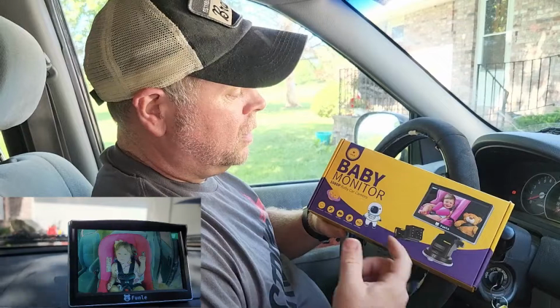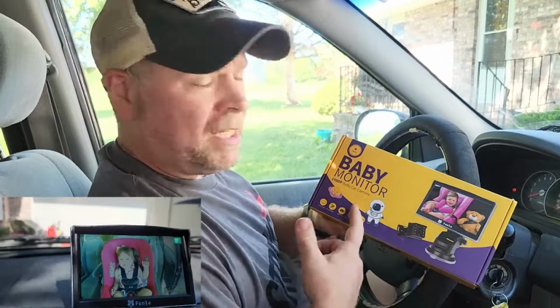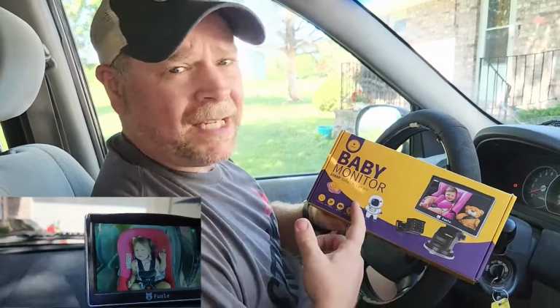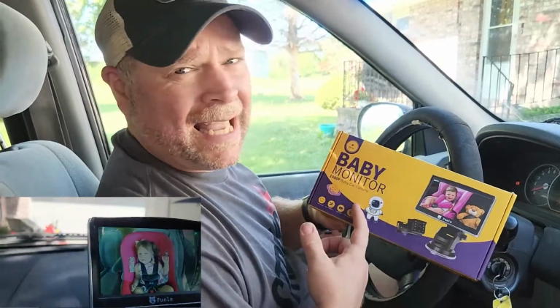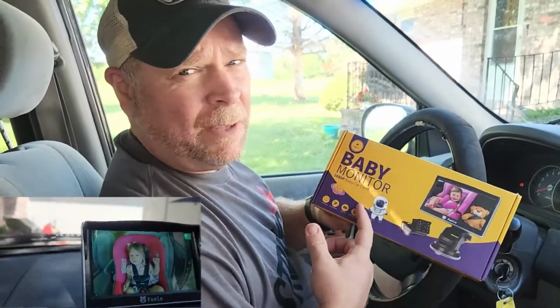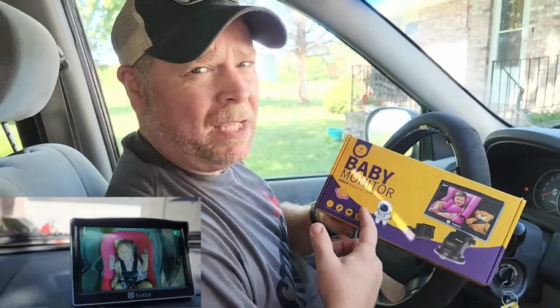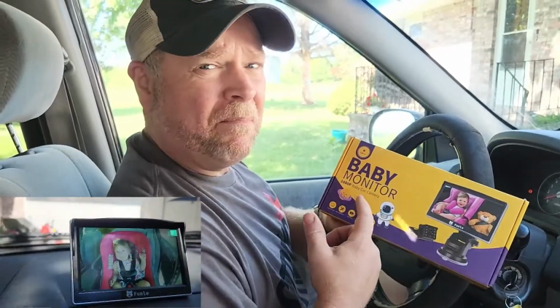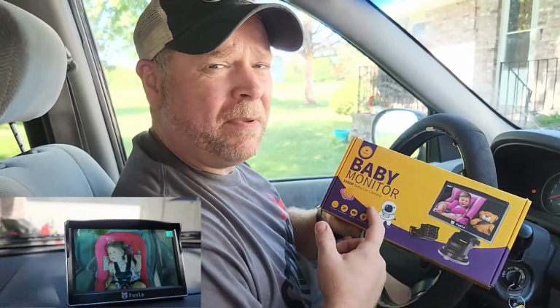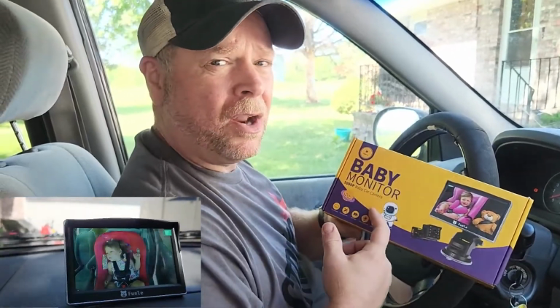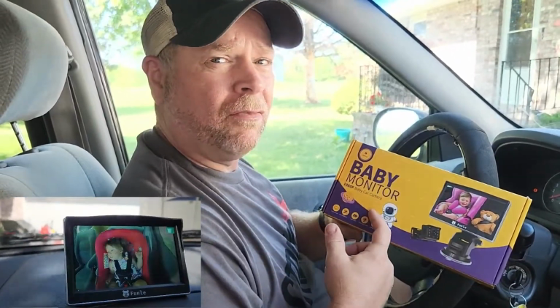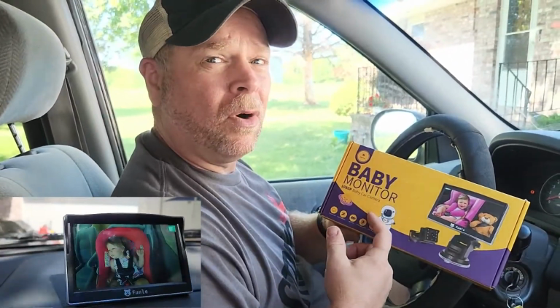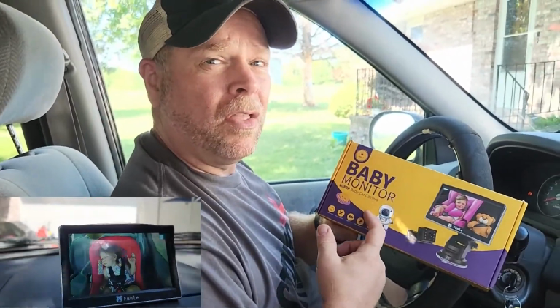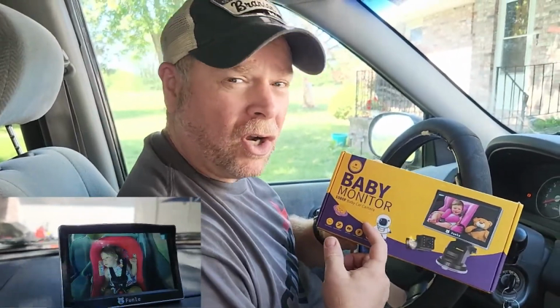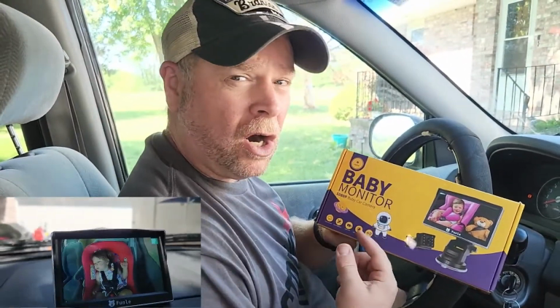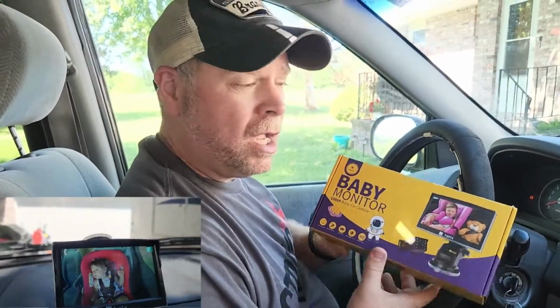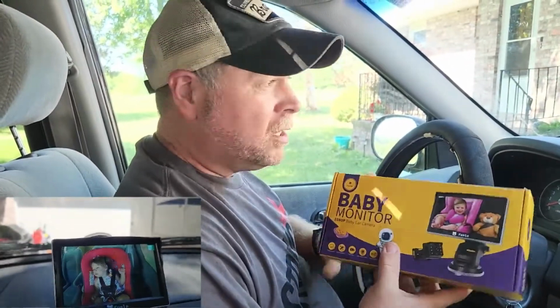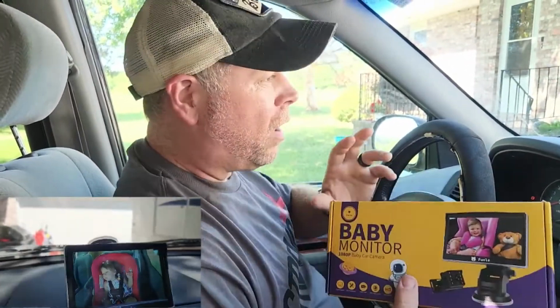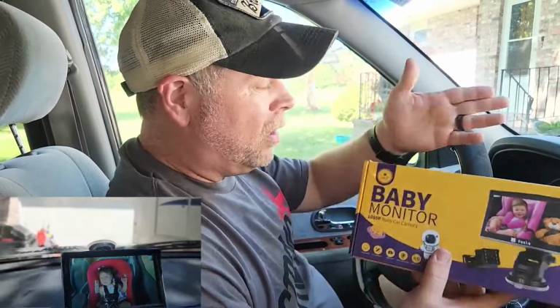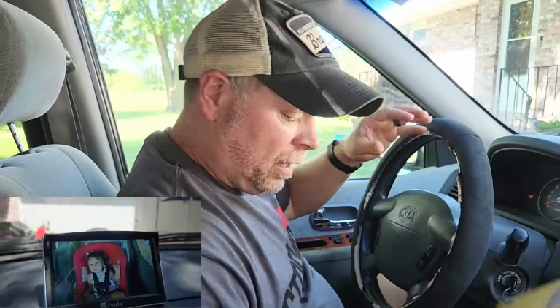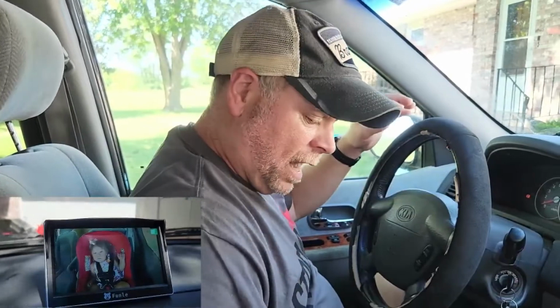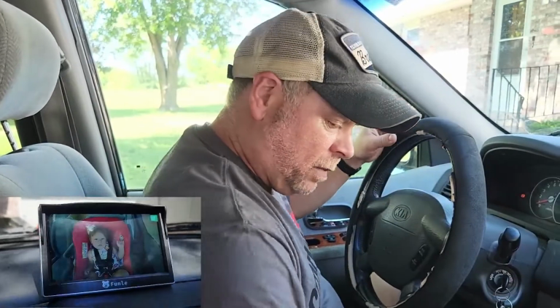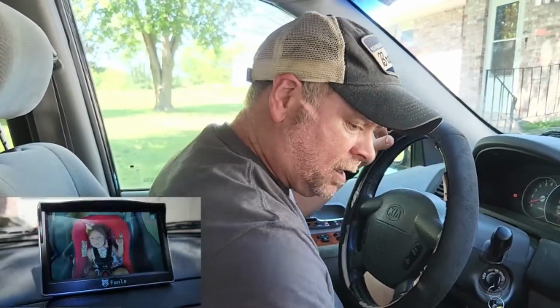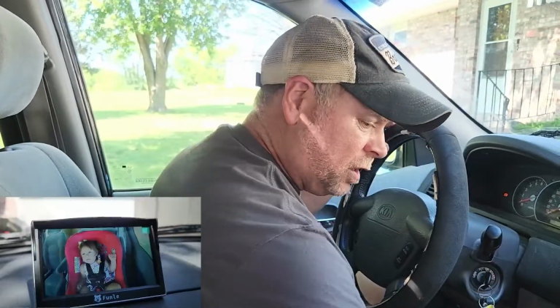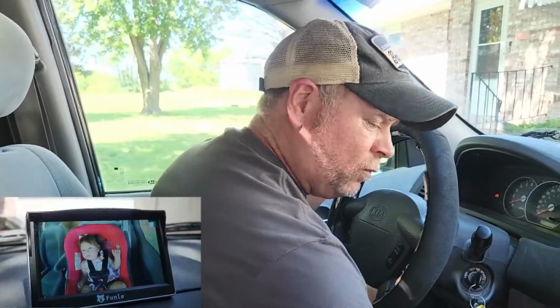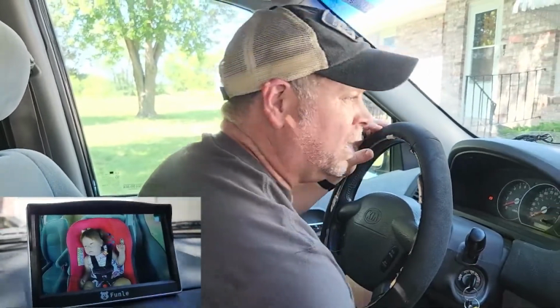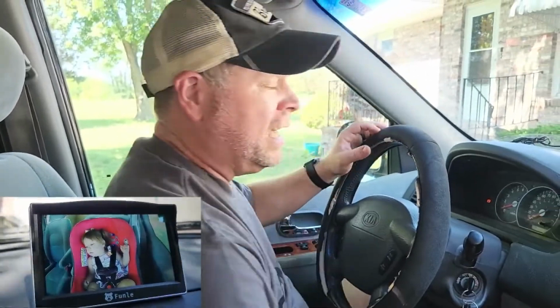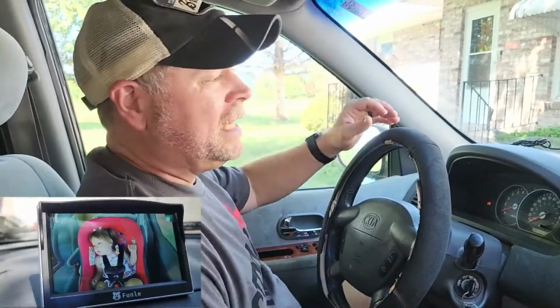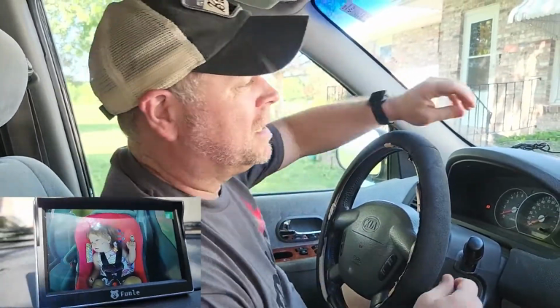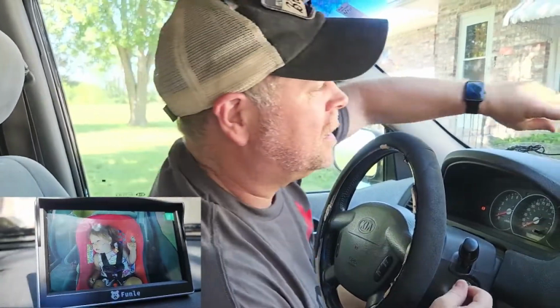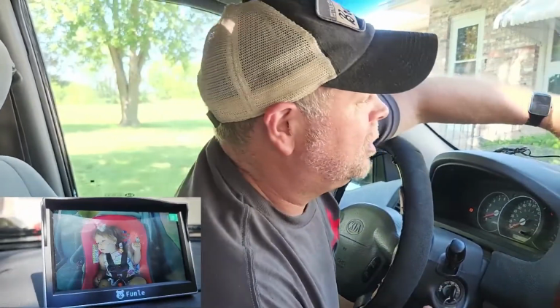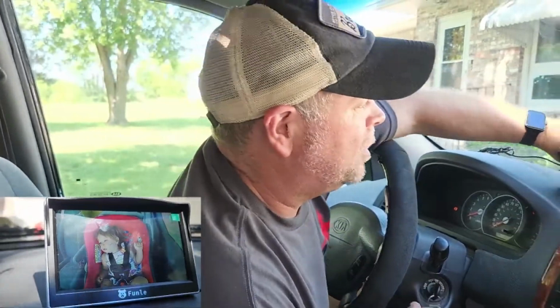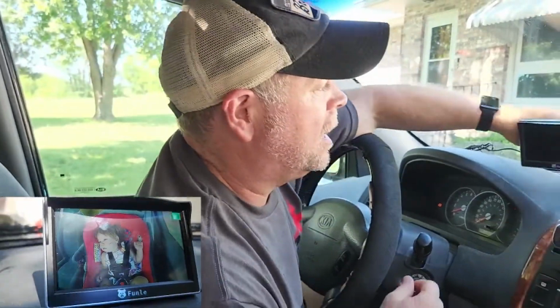We just got this 1080p baby monitor for the car. I've already pulled everything out of the box — it should be a really easy installation. Let me show you what you got here.